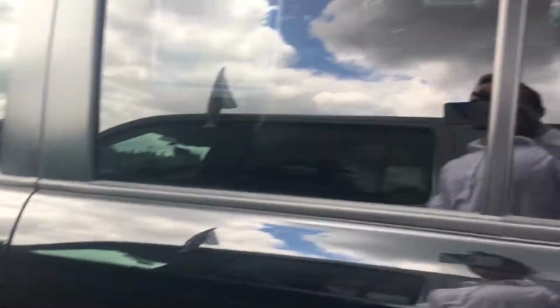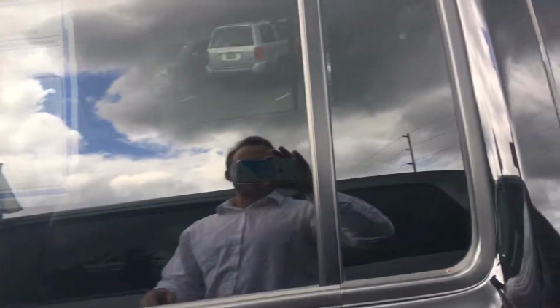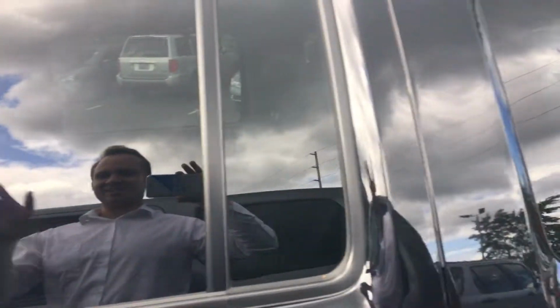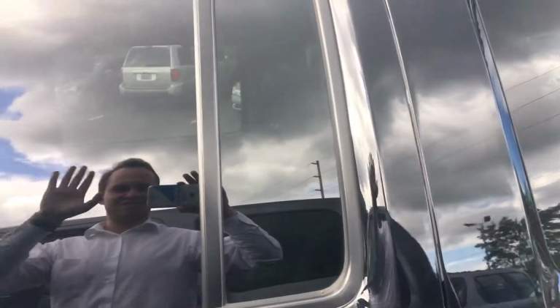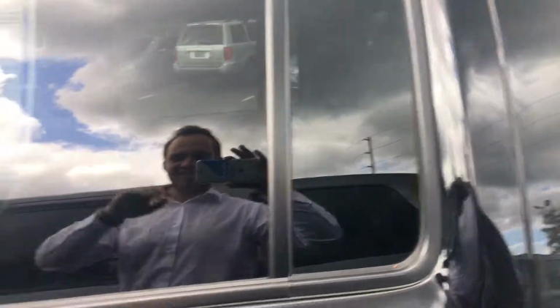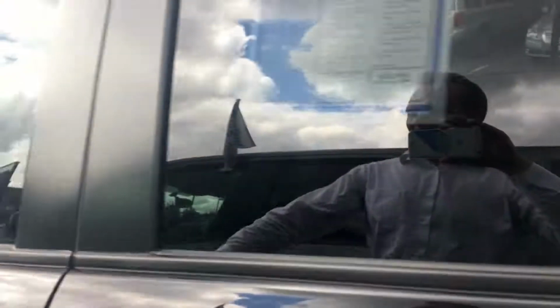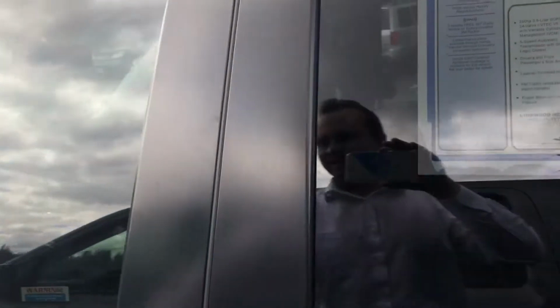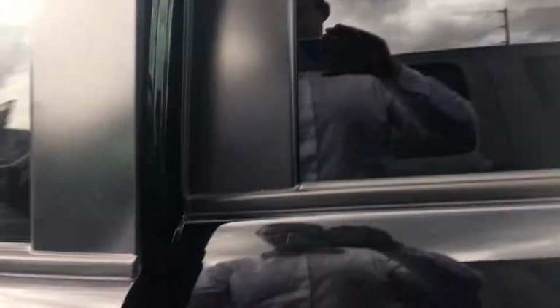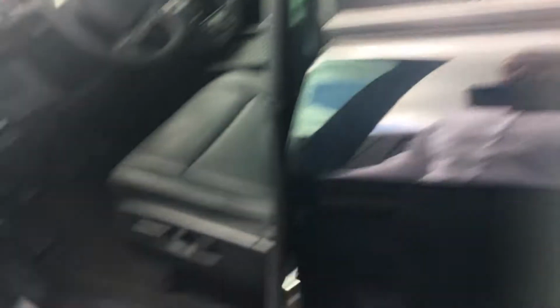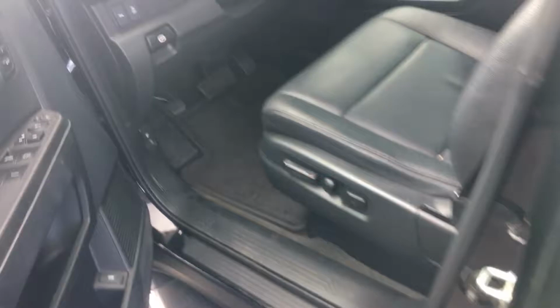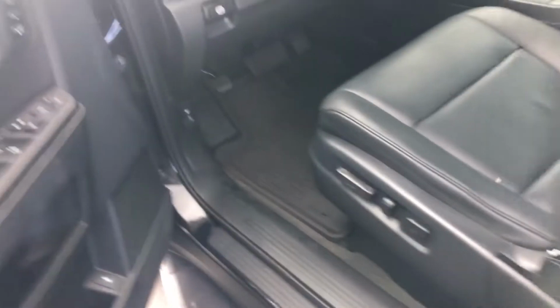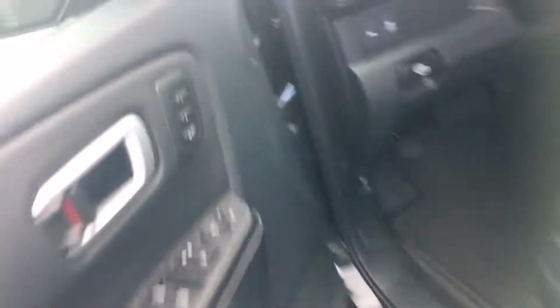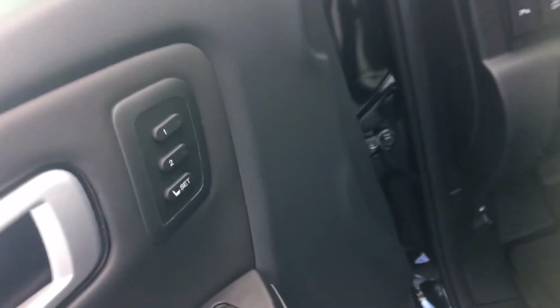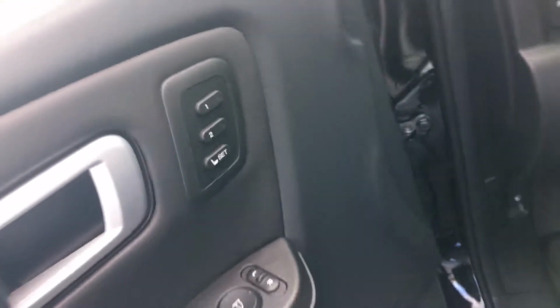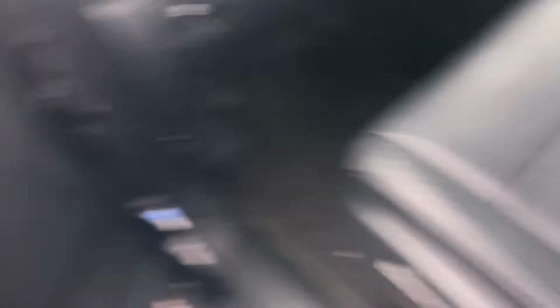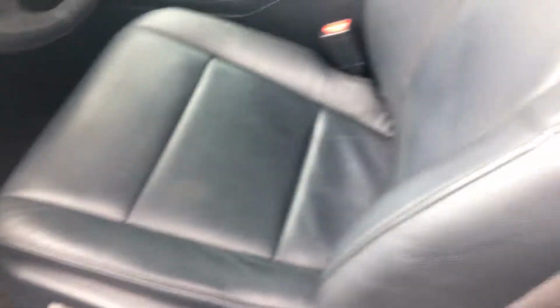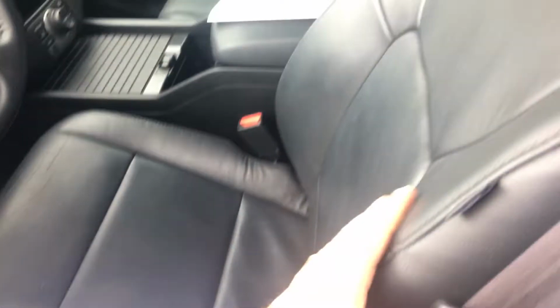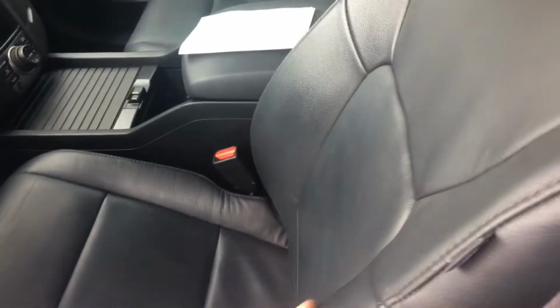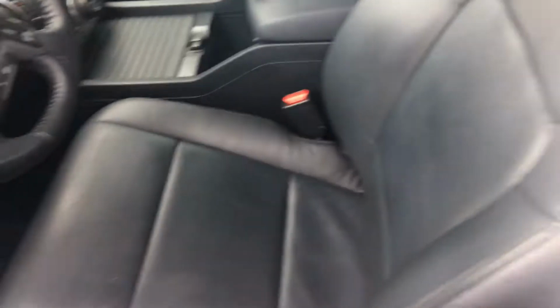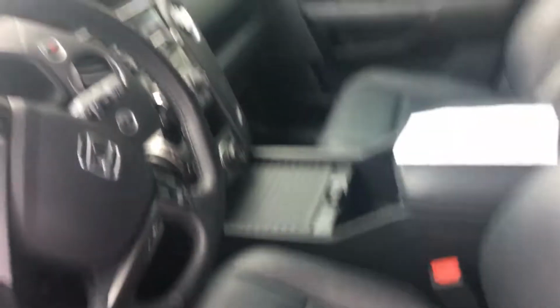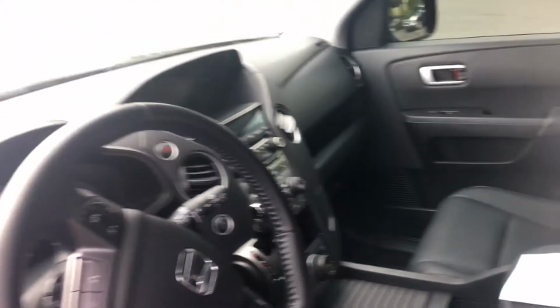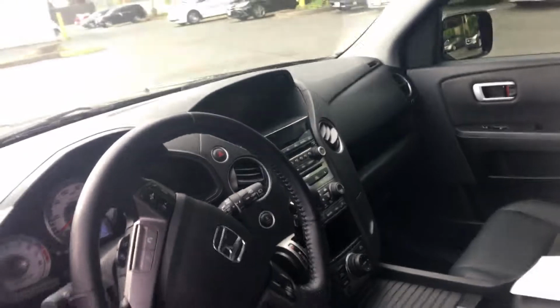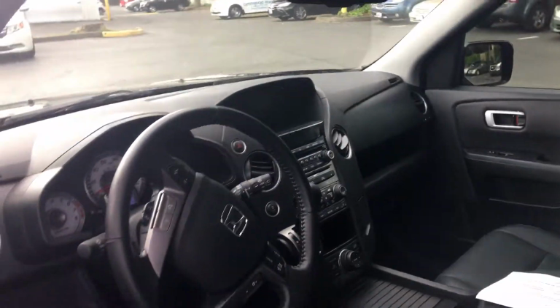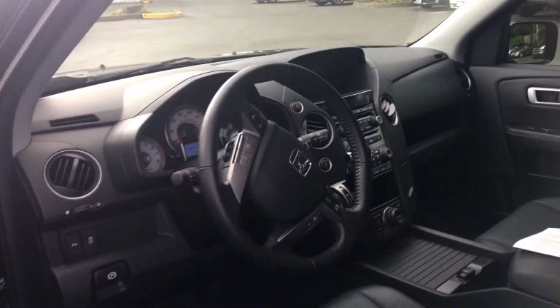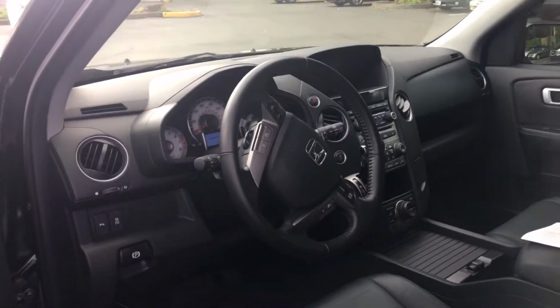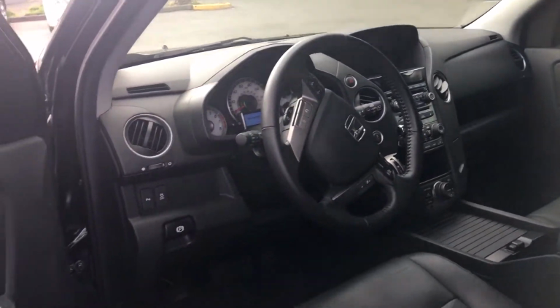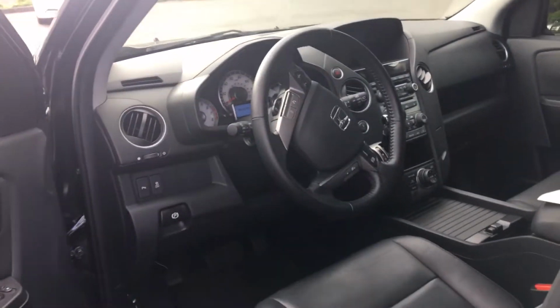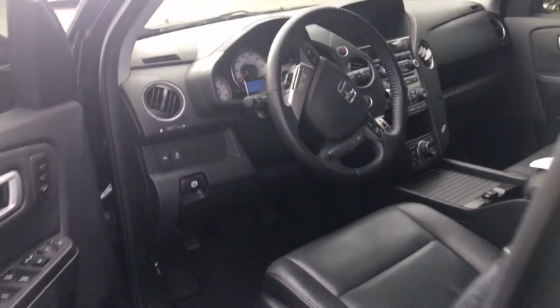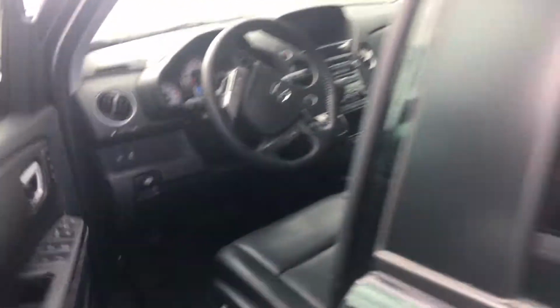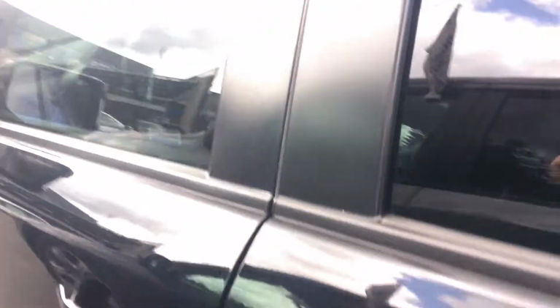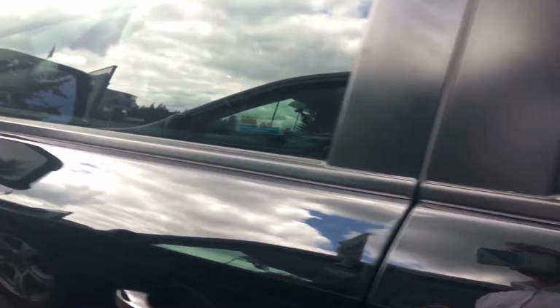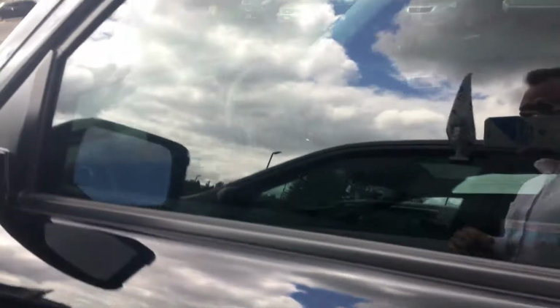Here's me in the reflection, by the way — just putting a little face to a name. It's got about 45,000 miles, two seat position memory, and as you can see the interior is in absolutely stunning condition.